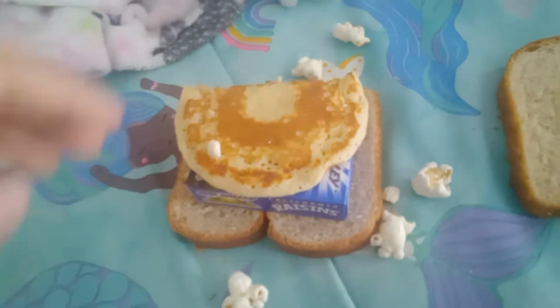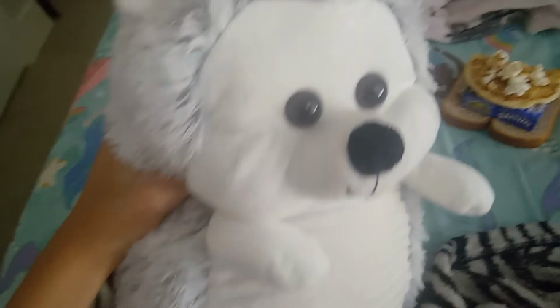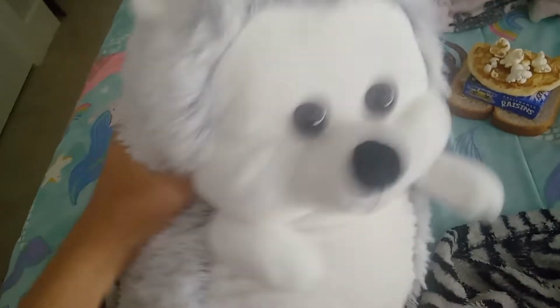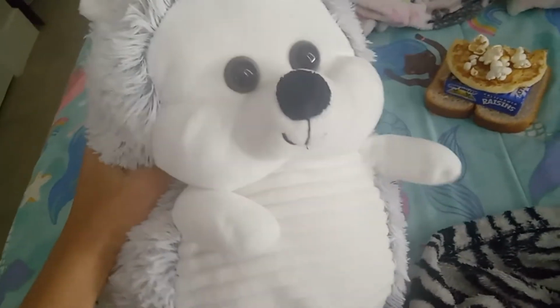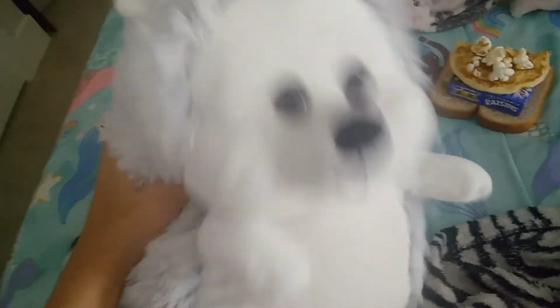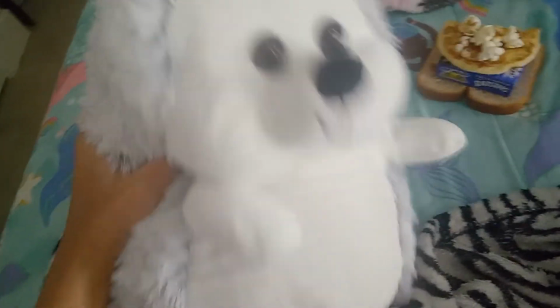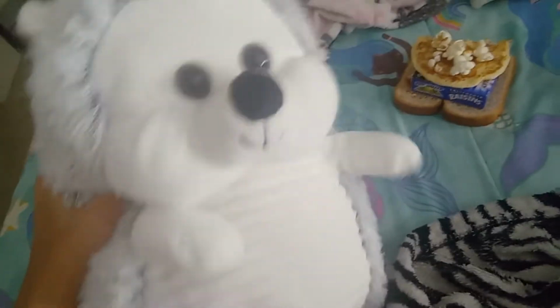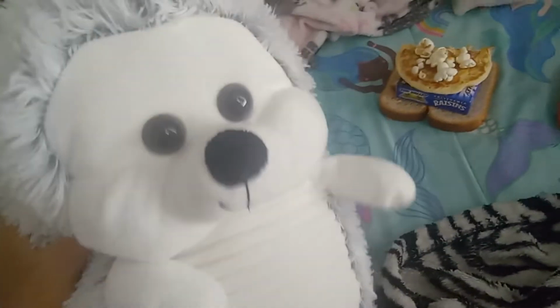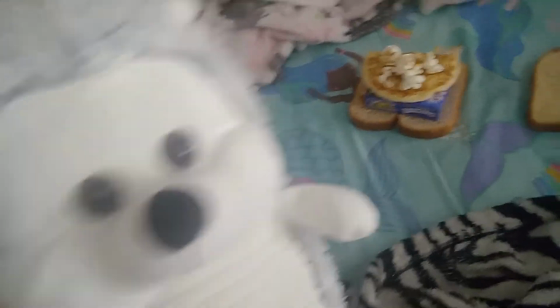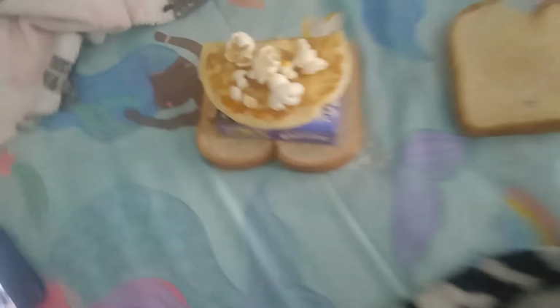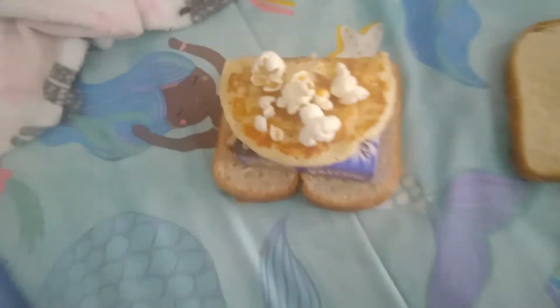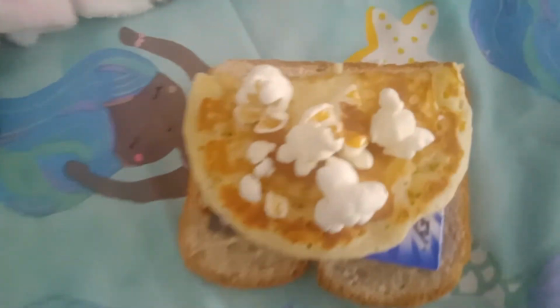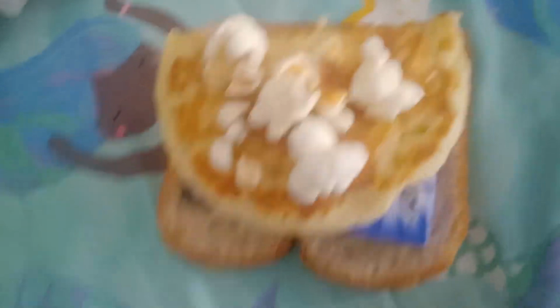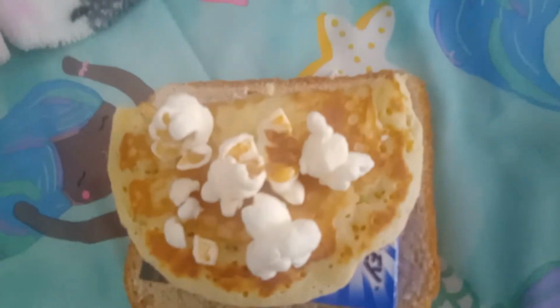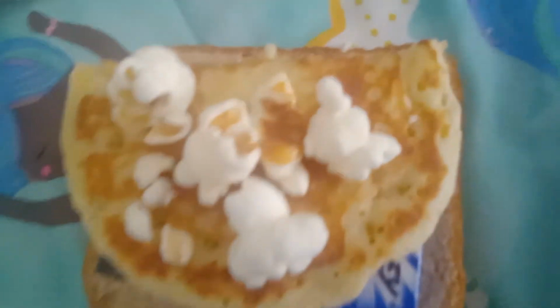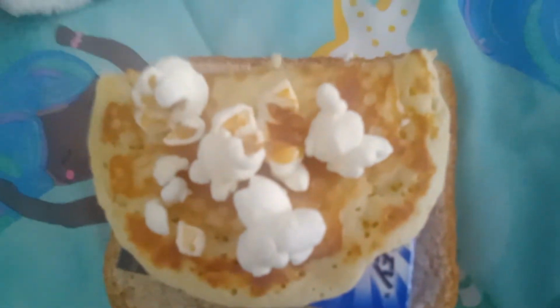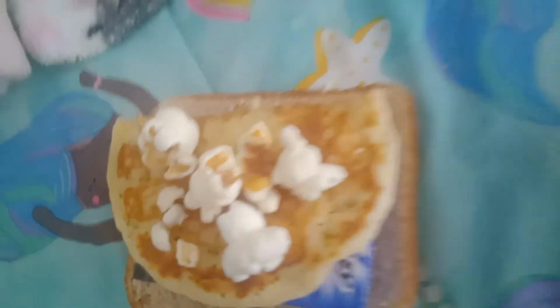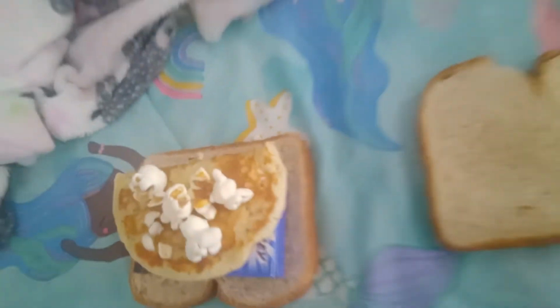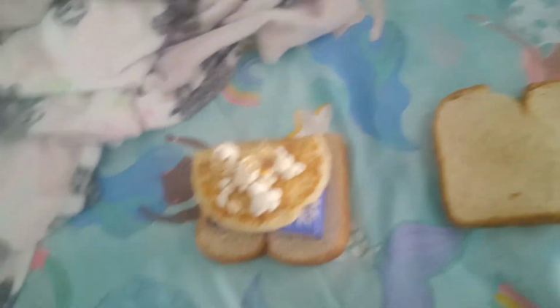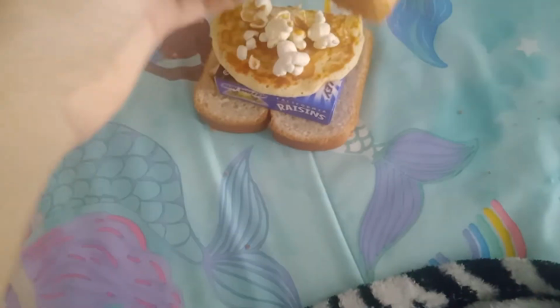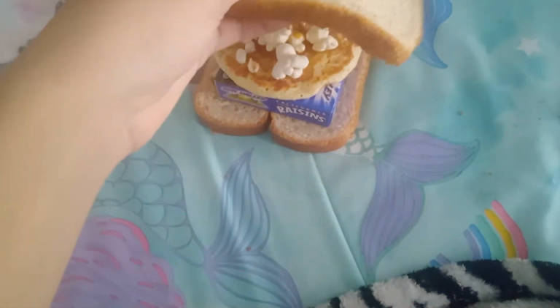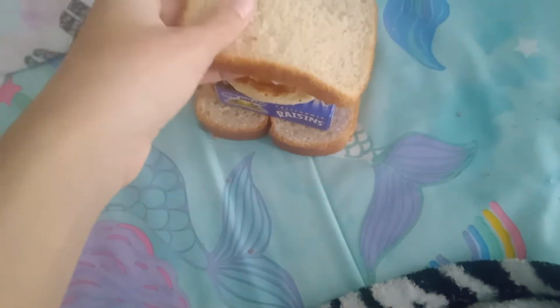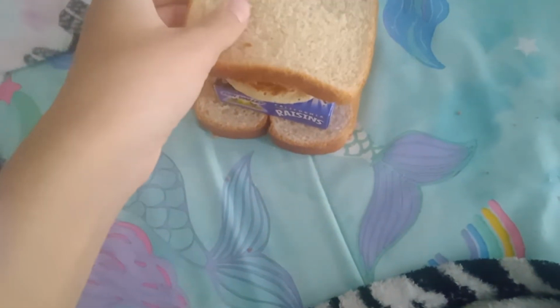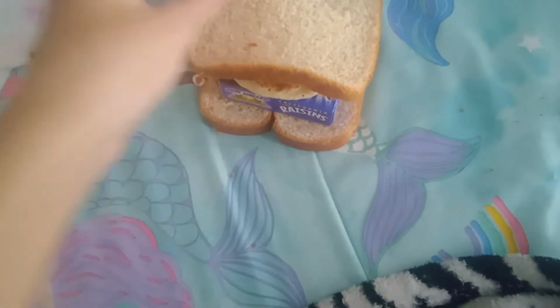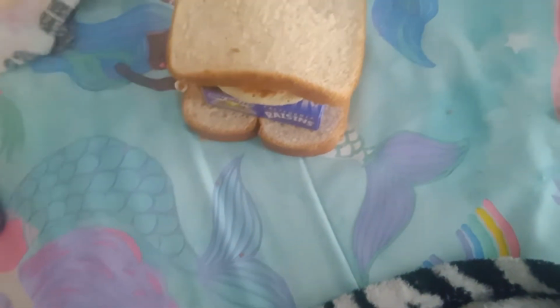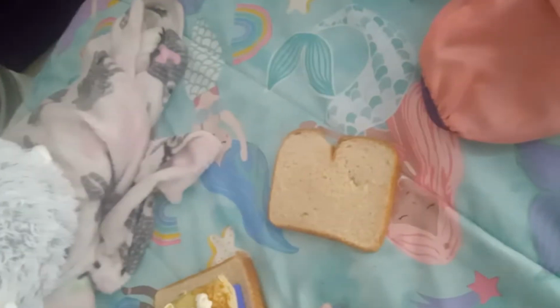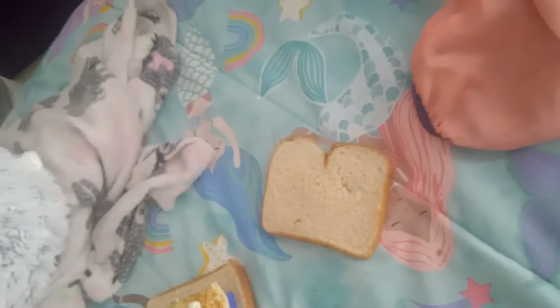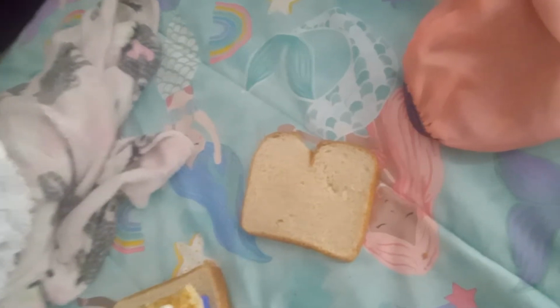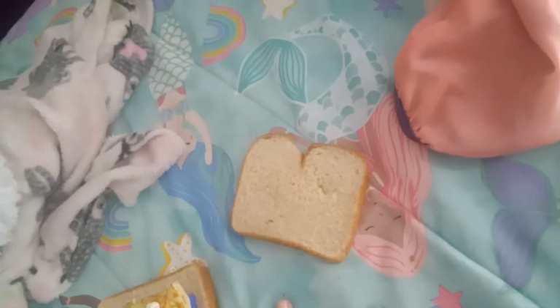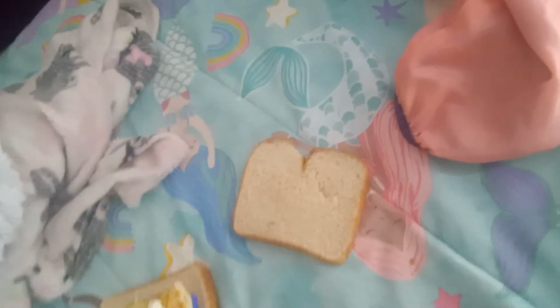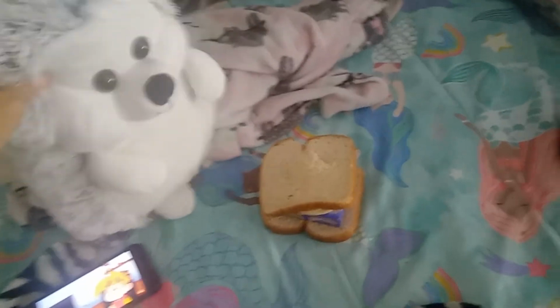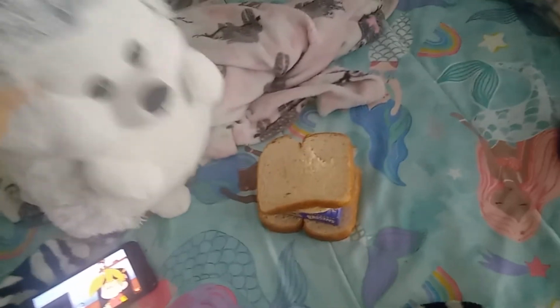And then another piece of bread on the top. And then, enjoy.